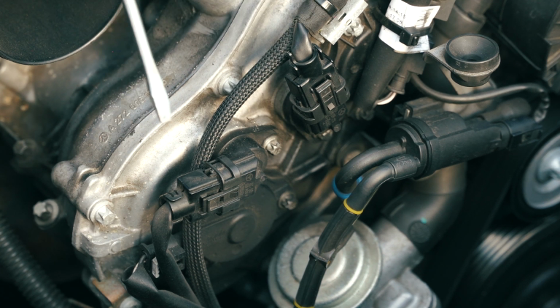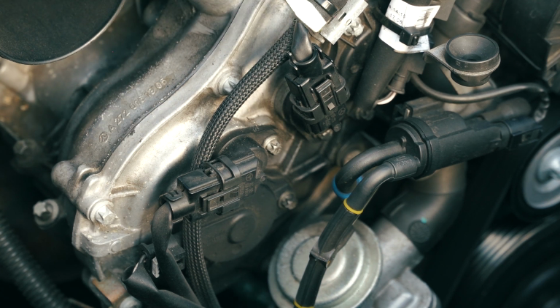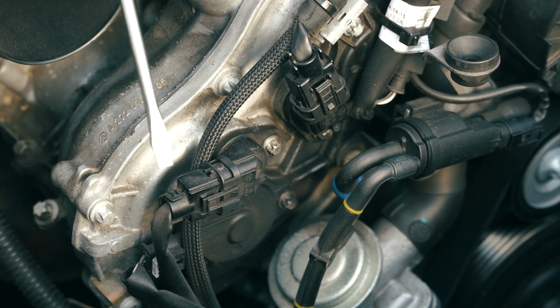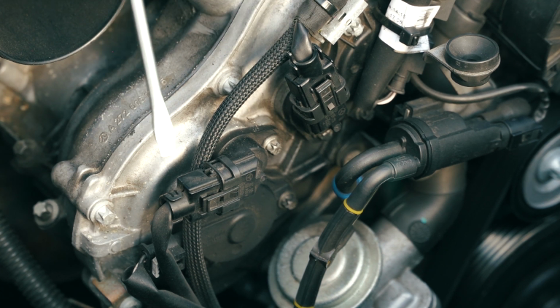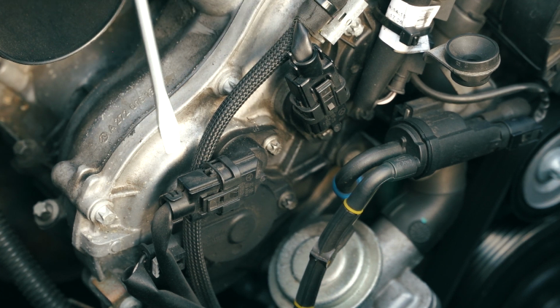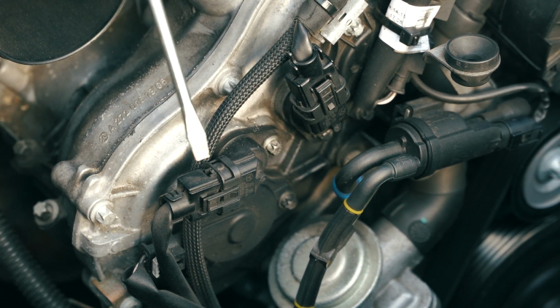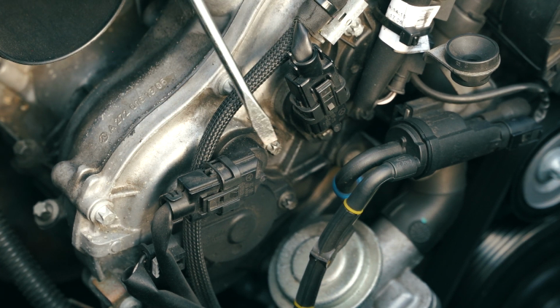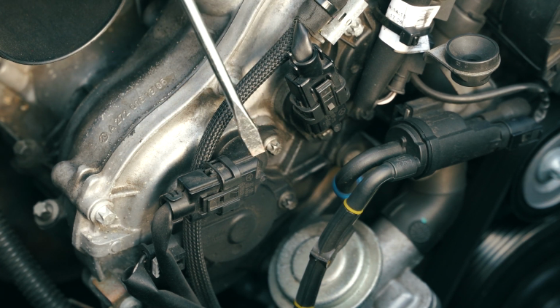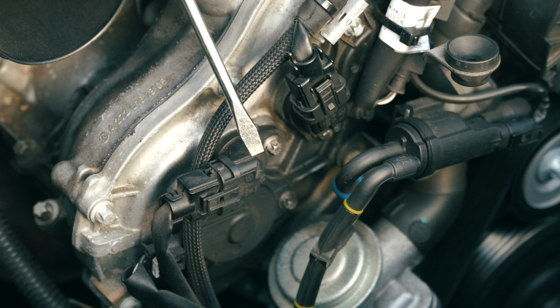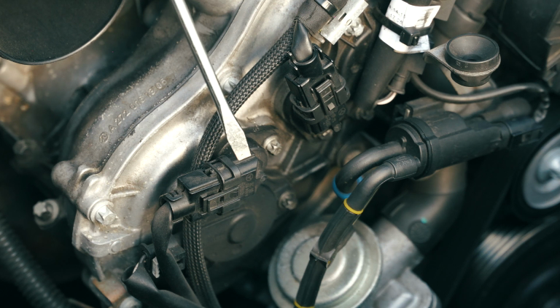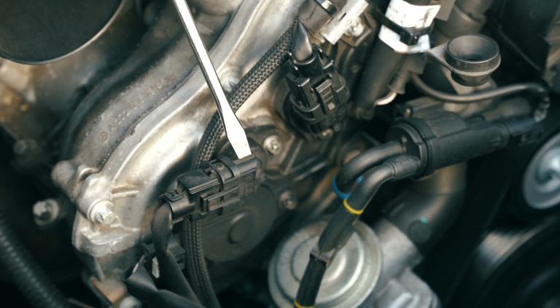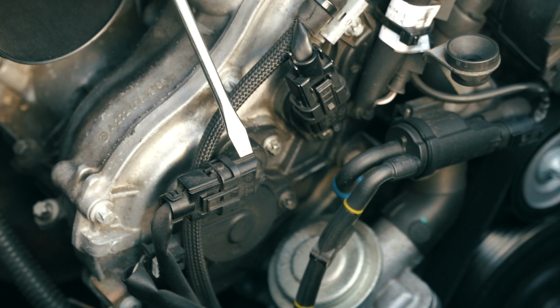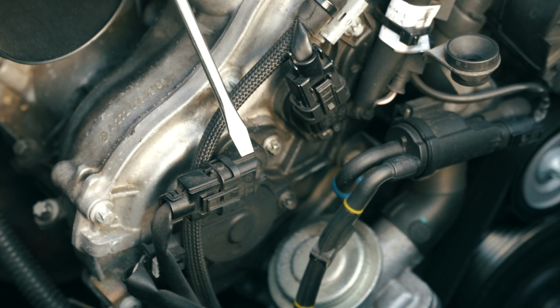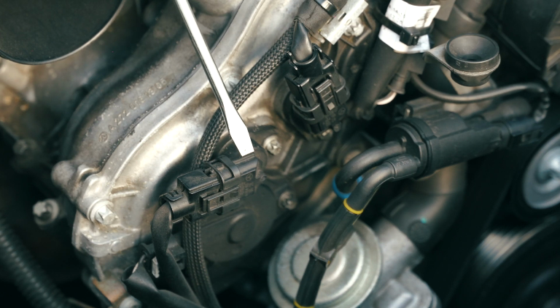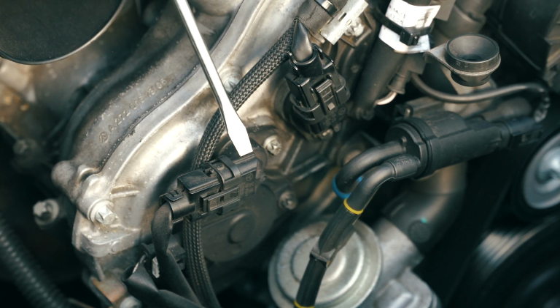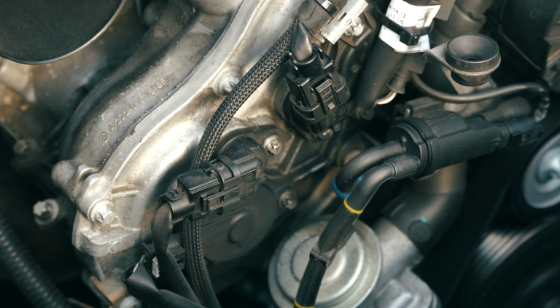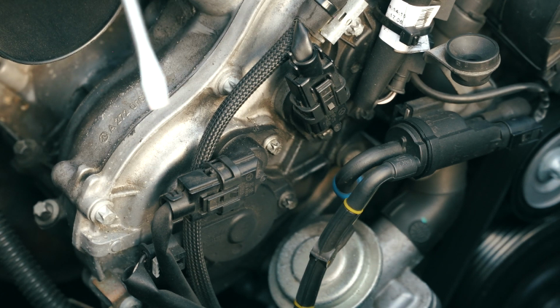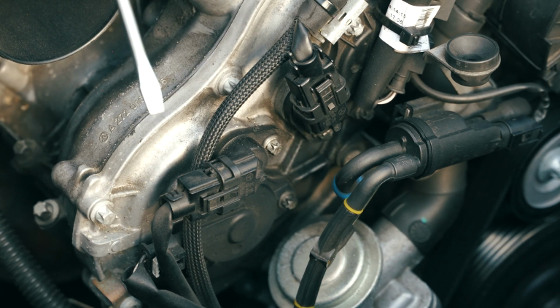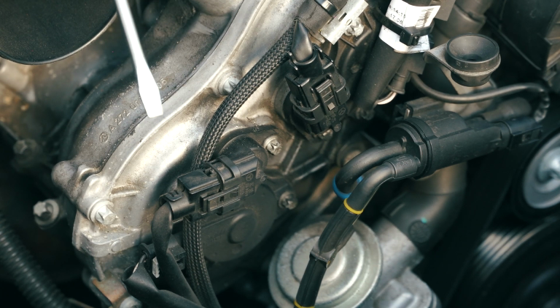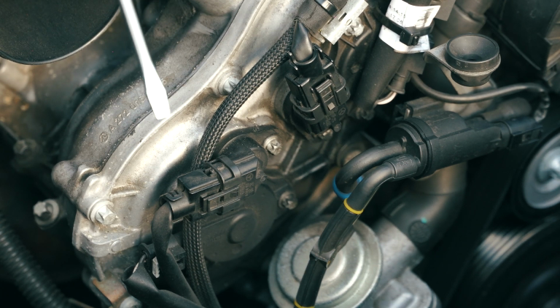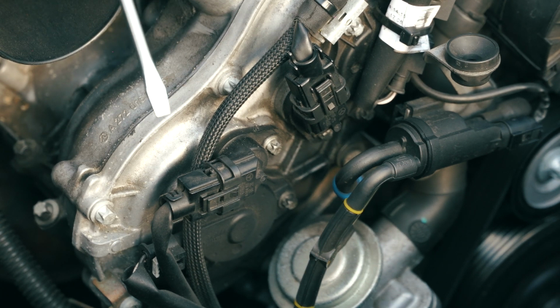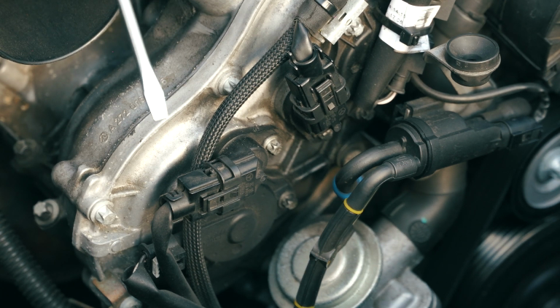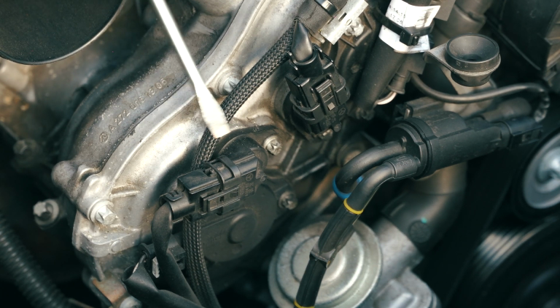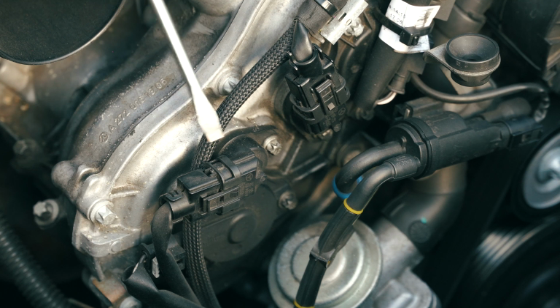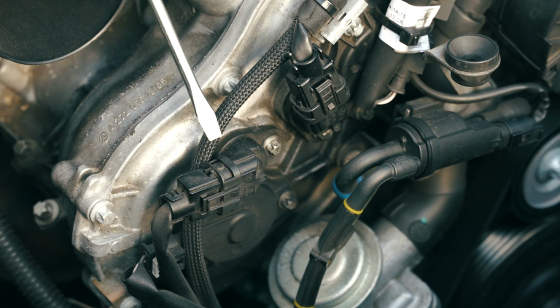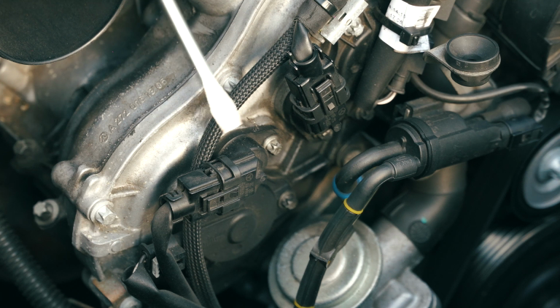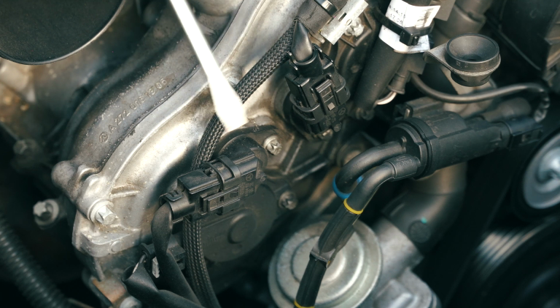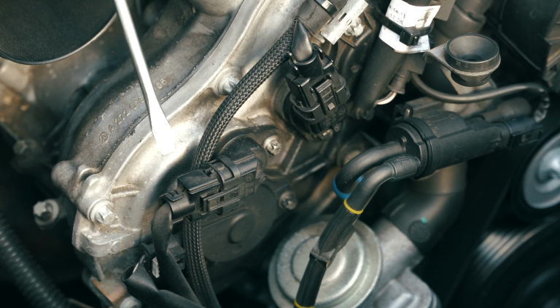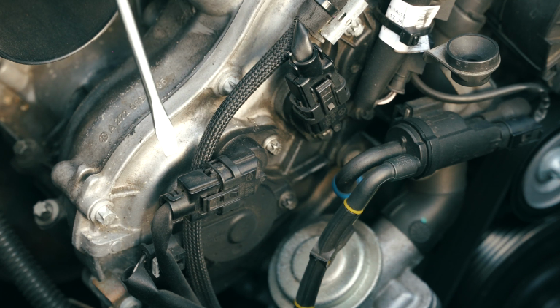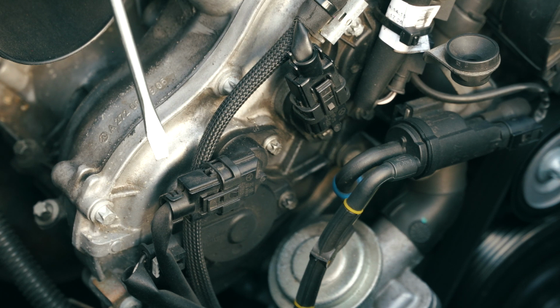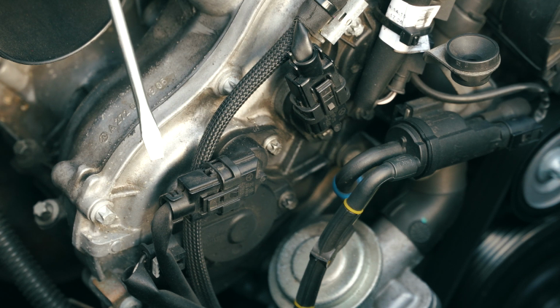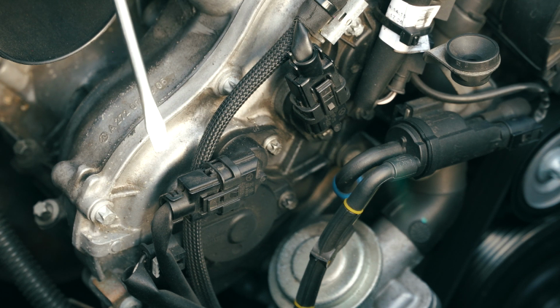These parts tend to fail around the hundred thousand mile mark, especially after 14 years. Even if it's a lower mileage car, you'll definitely see more of these going out sooner than later.